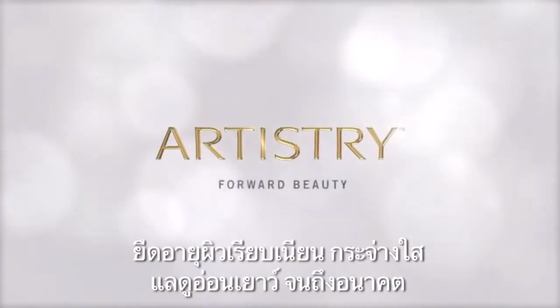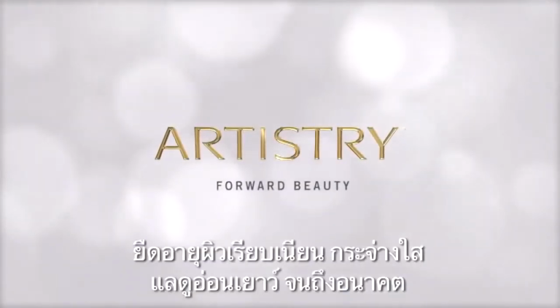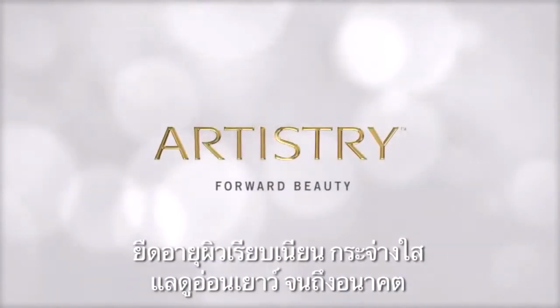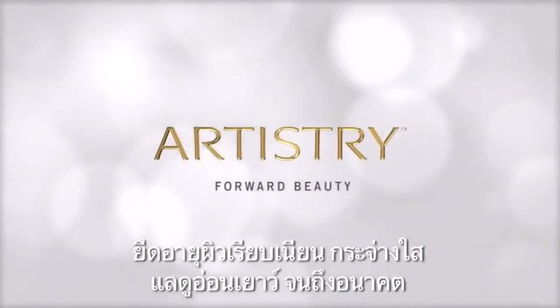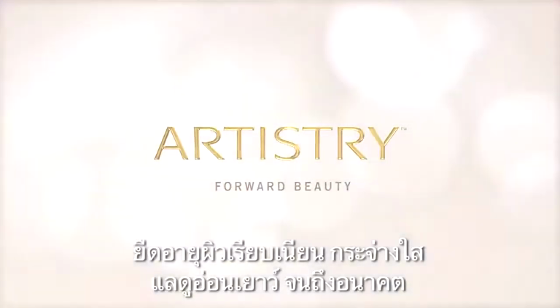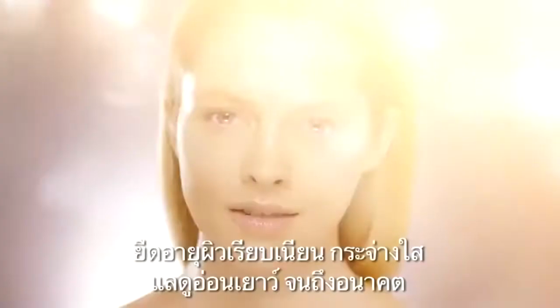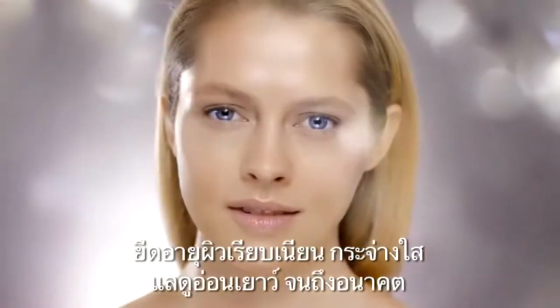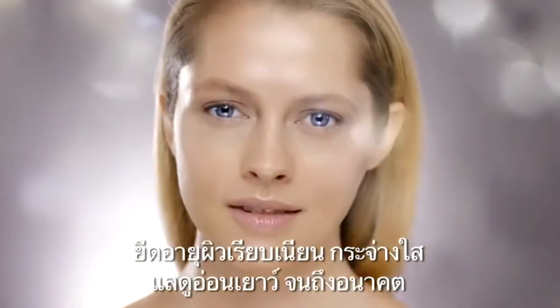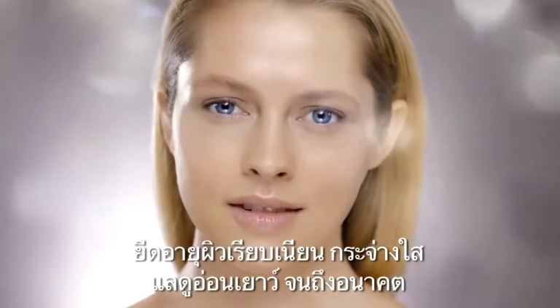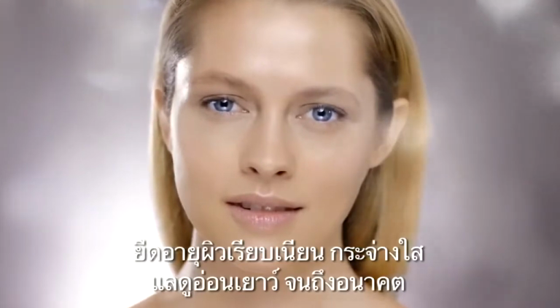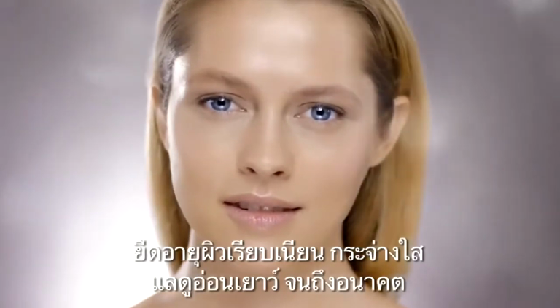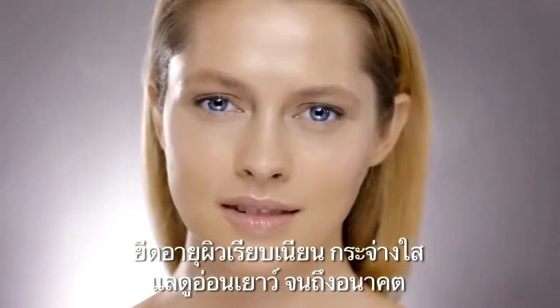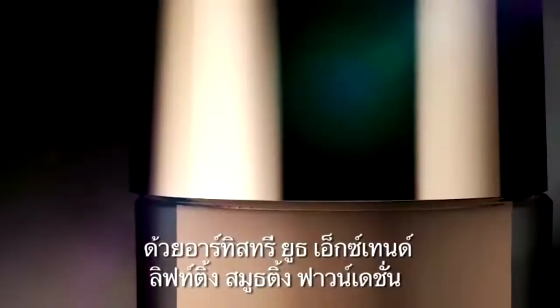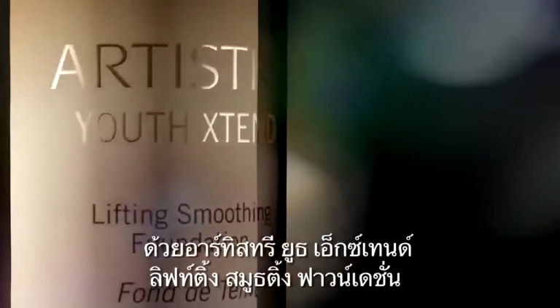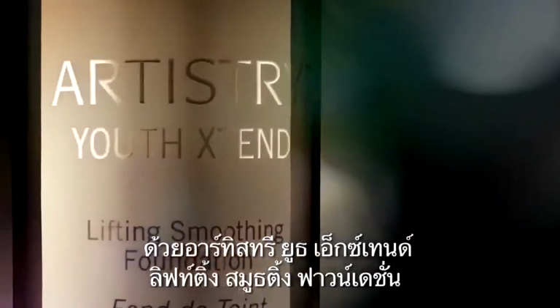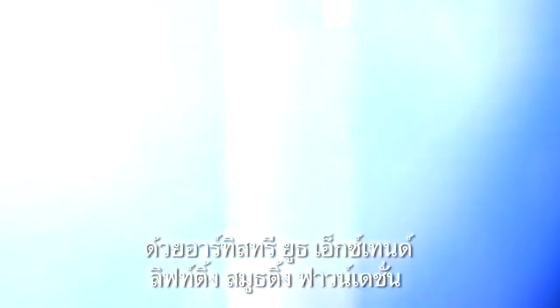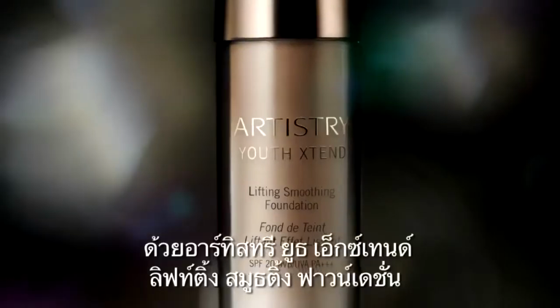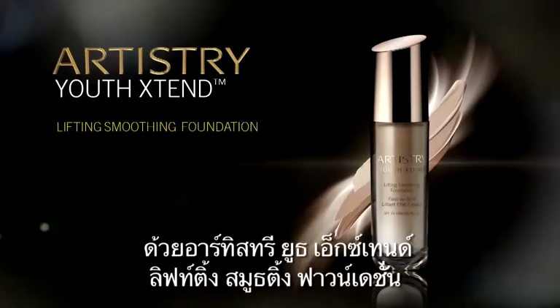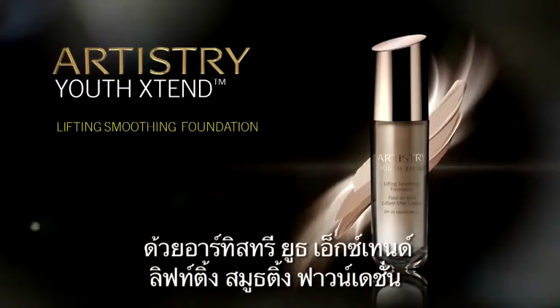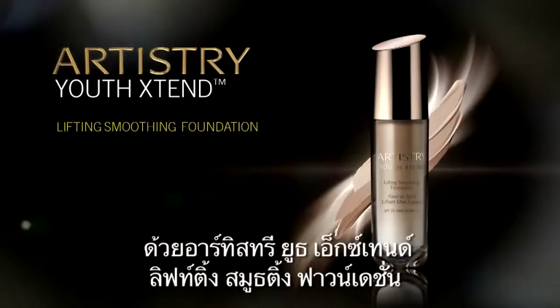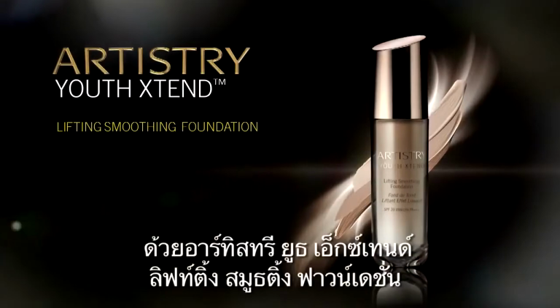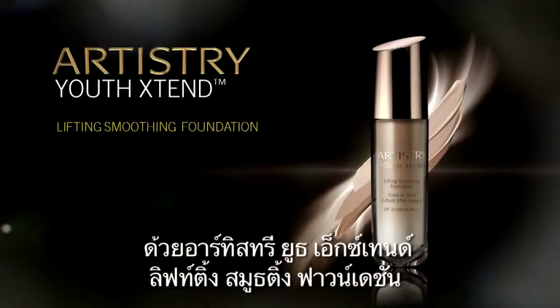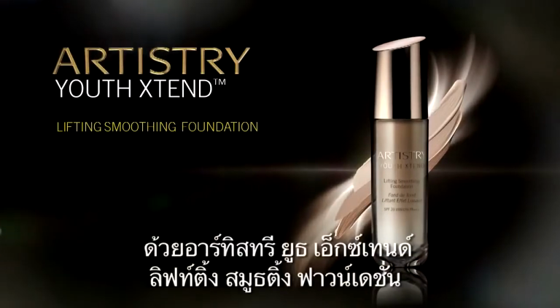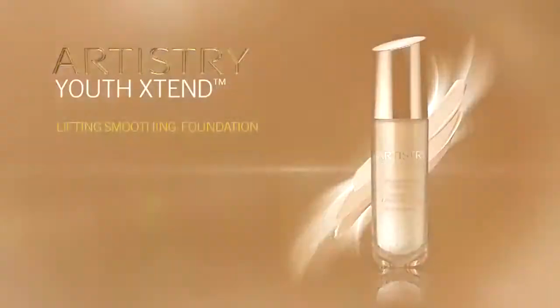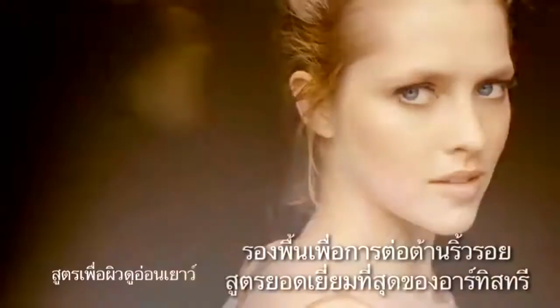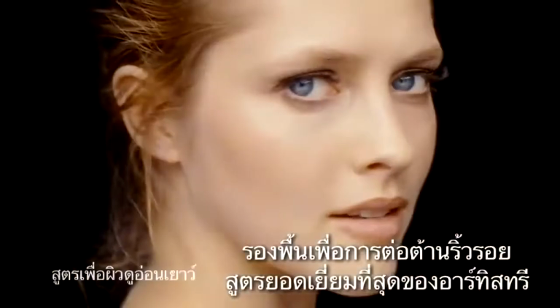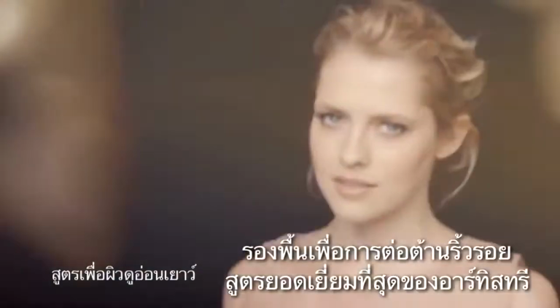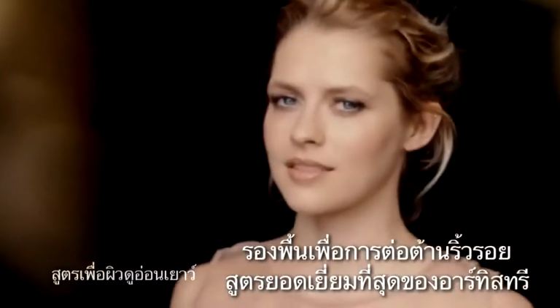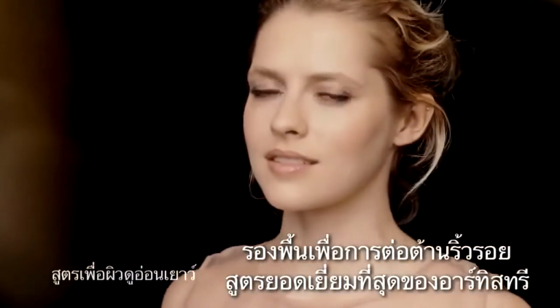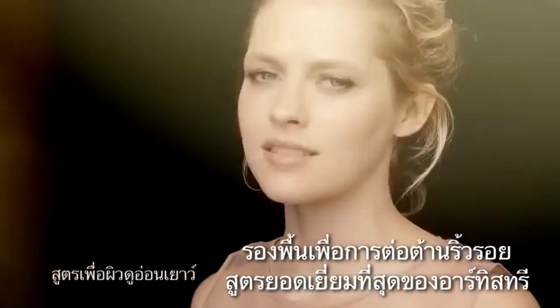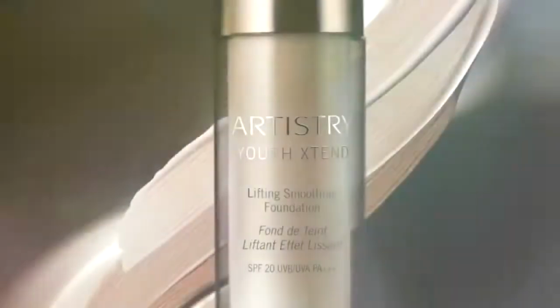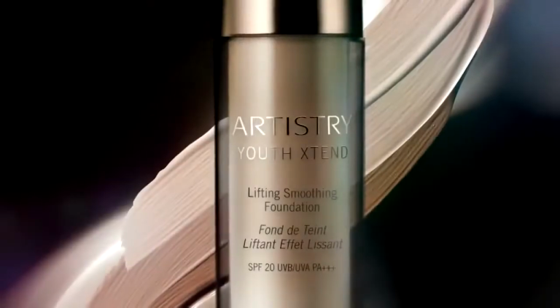Extend the flawless, radiant, youthful look of your skin into the future with new Artistry Youth Xtend Lifting Smoothing Foundation. It's our most advanced anti-aging foundation ever.